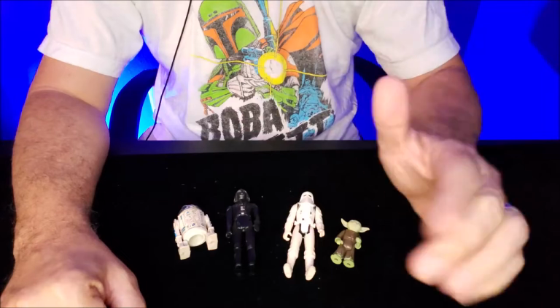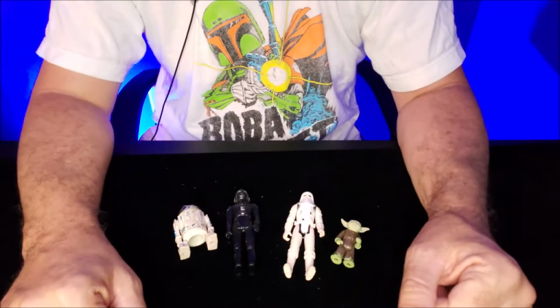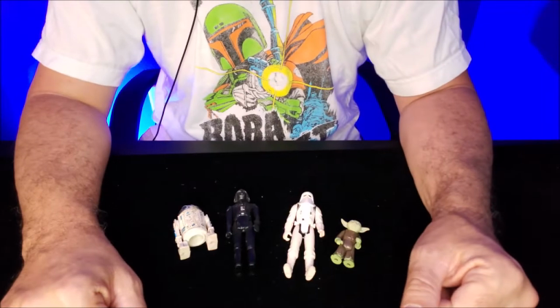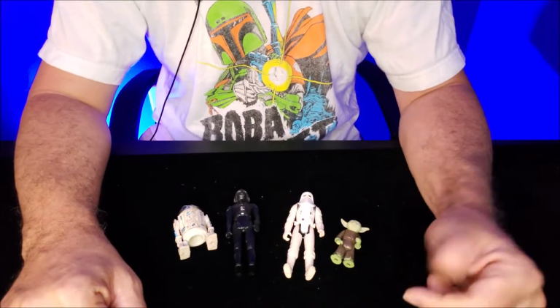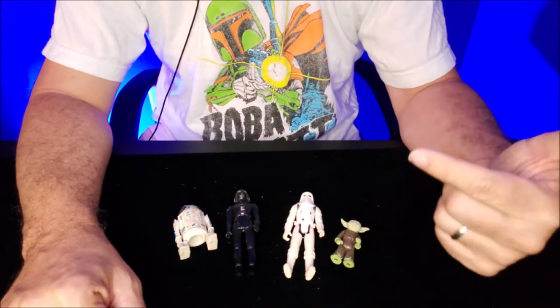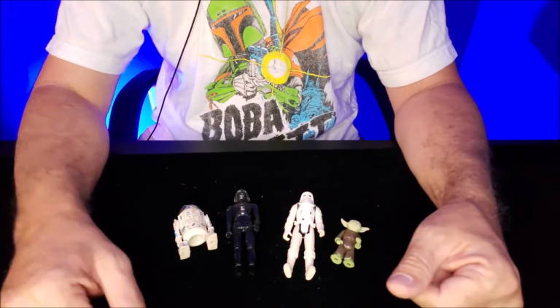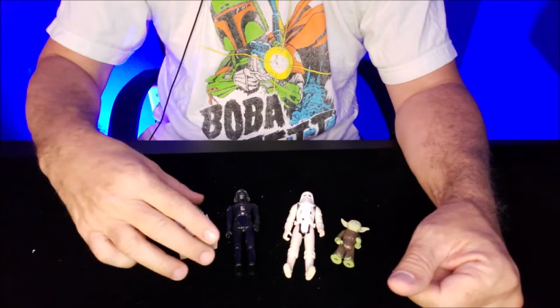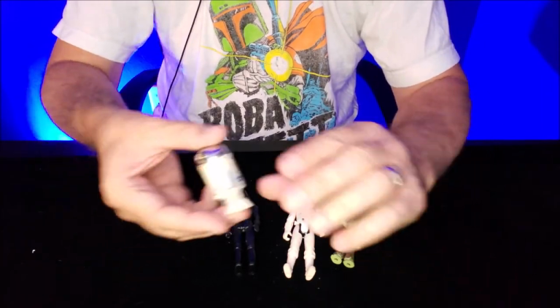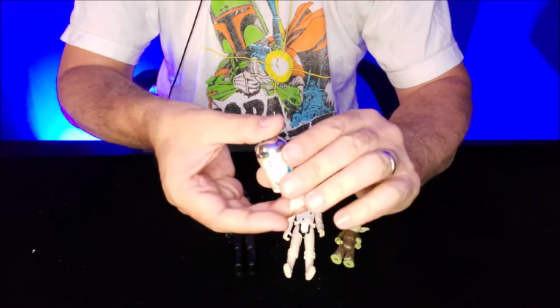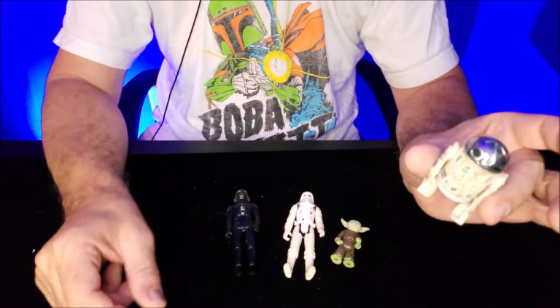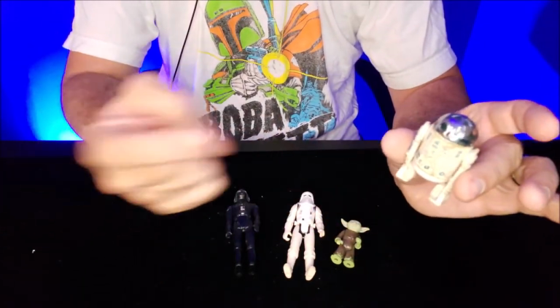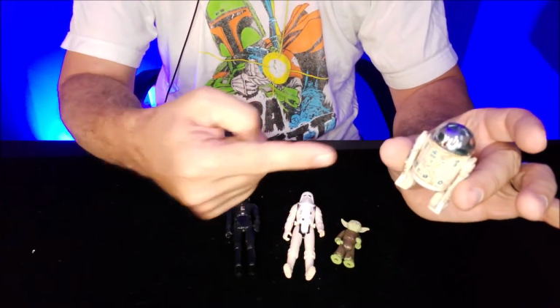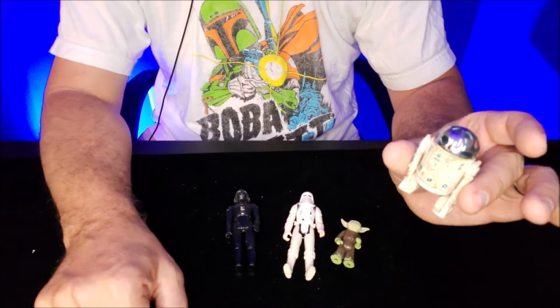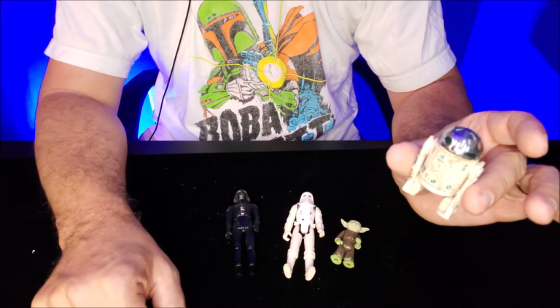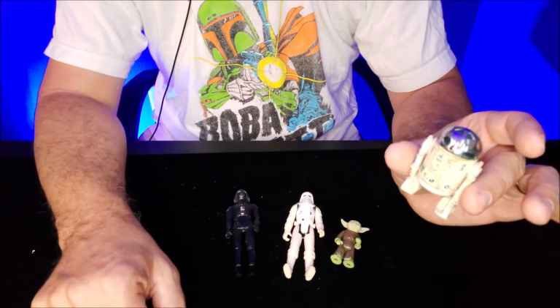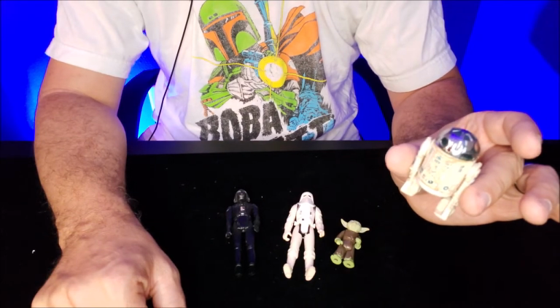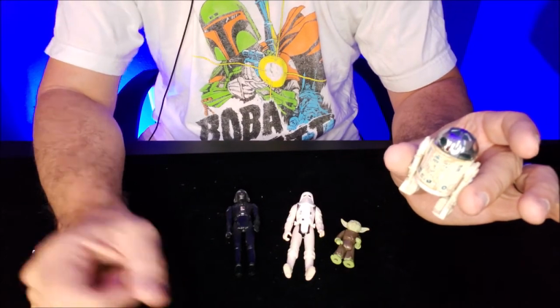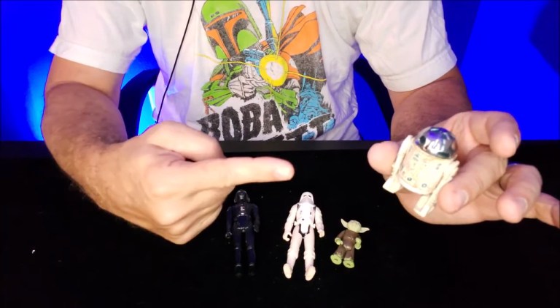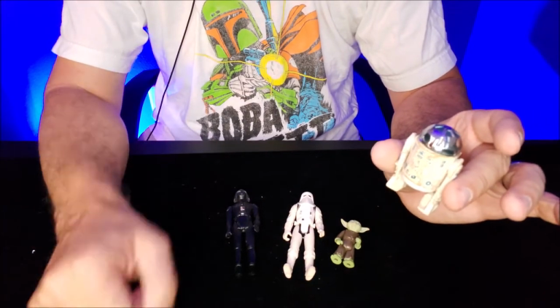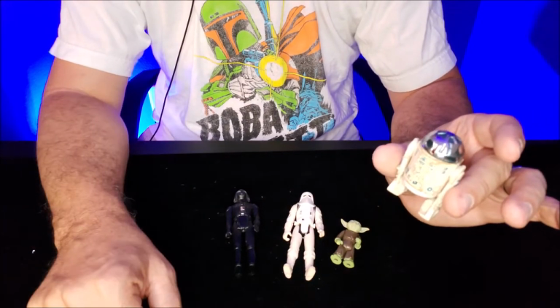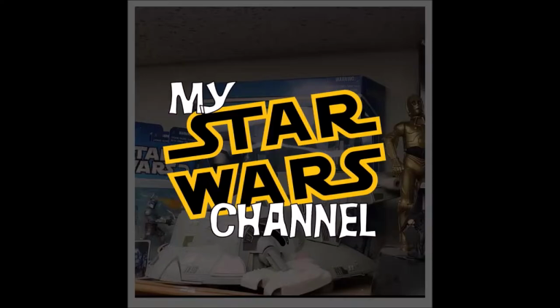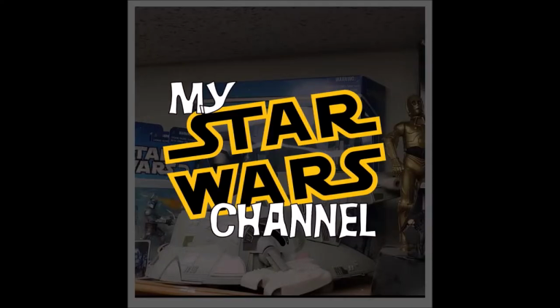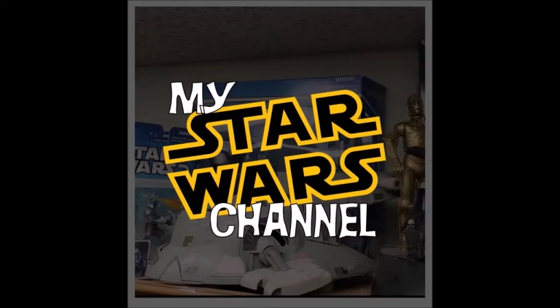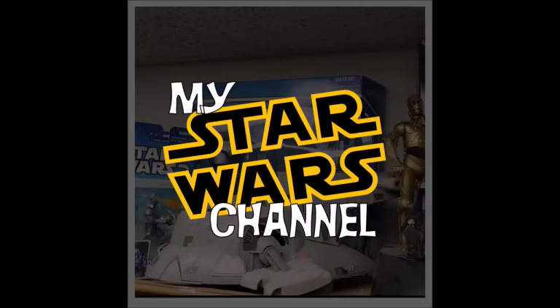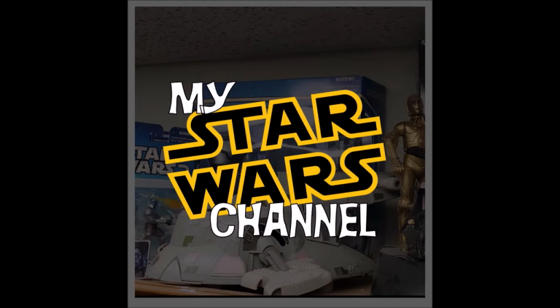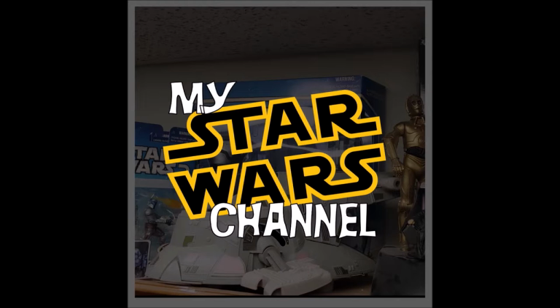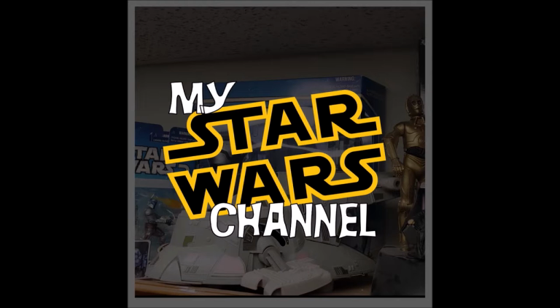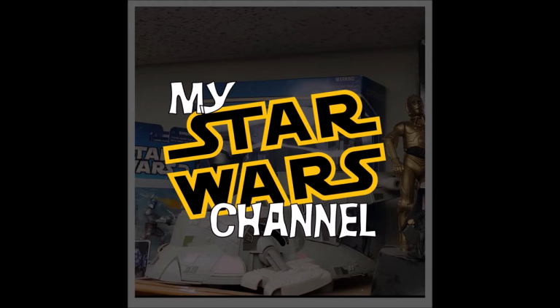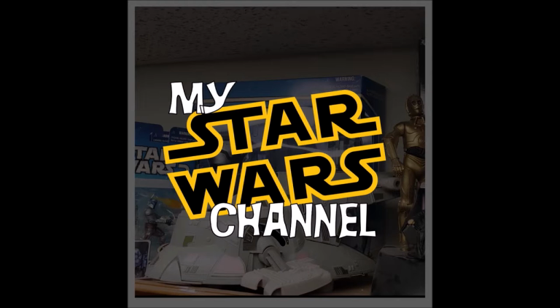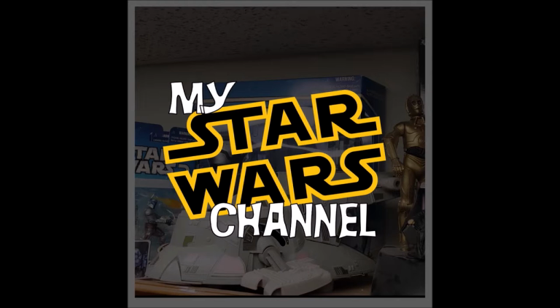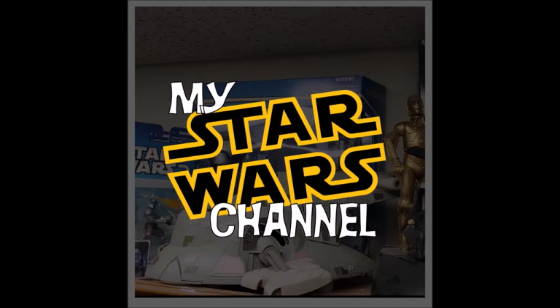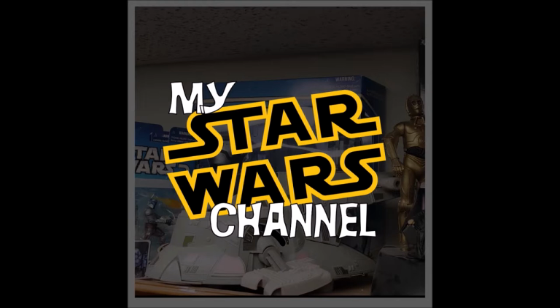Hey everybody, welcome back to my Star Wars channel. My name is David and today we're going to tell you how to replace the sticker on your R2-D2 Kenner action figure. We would be honored if you would join us.